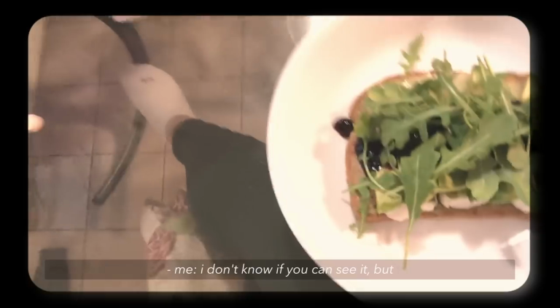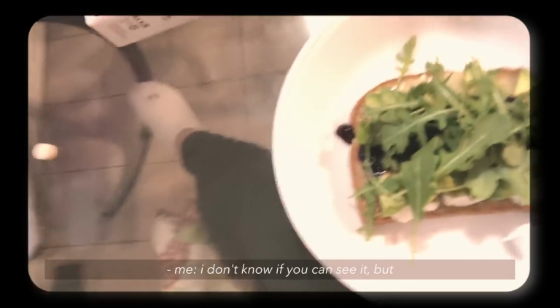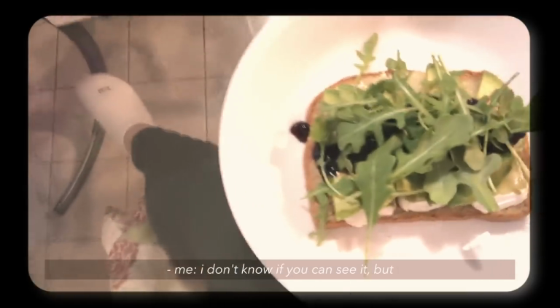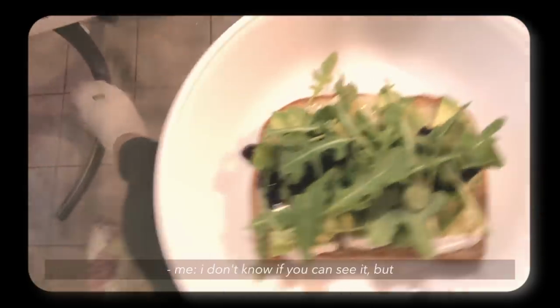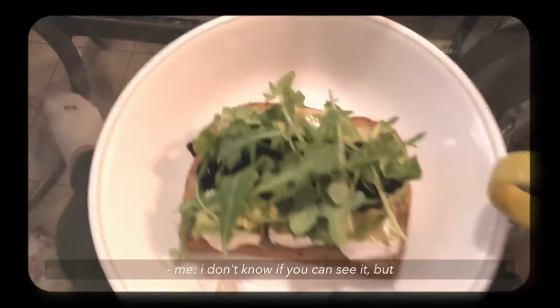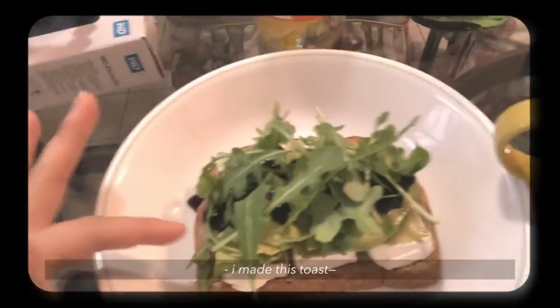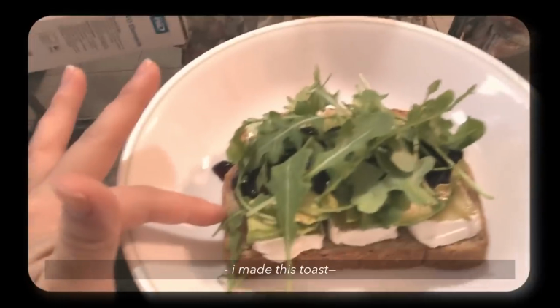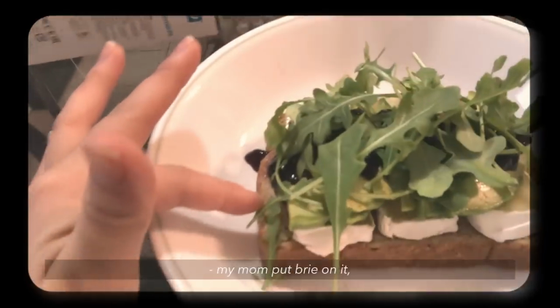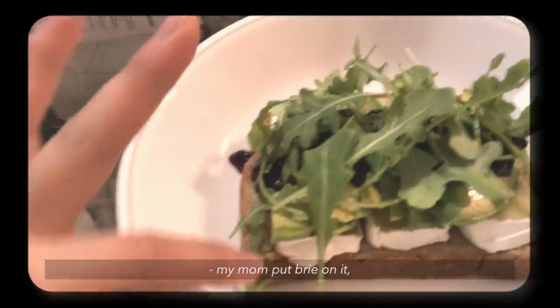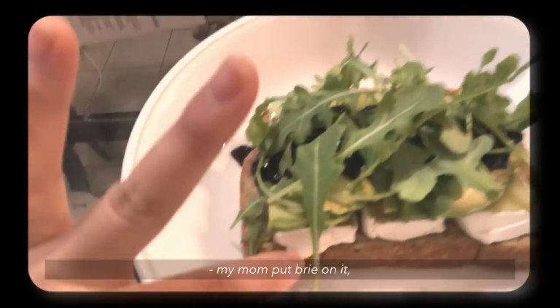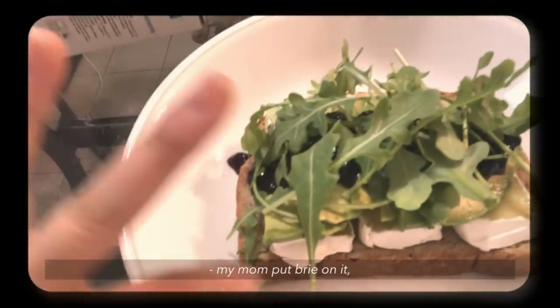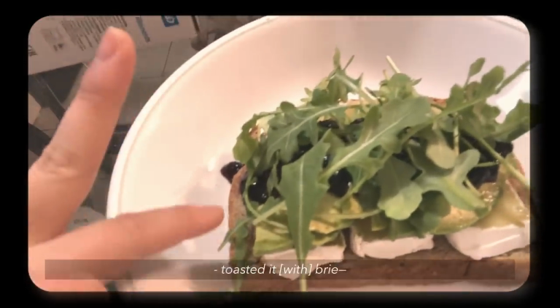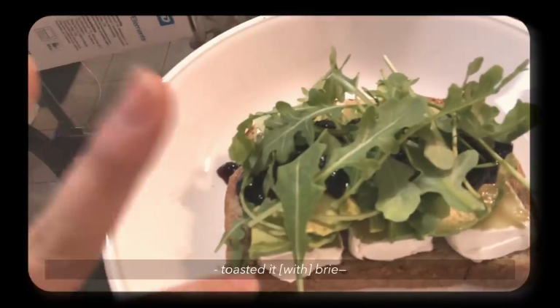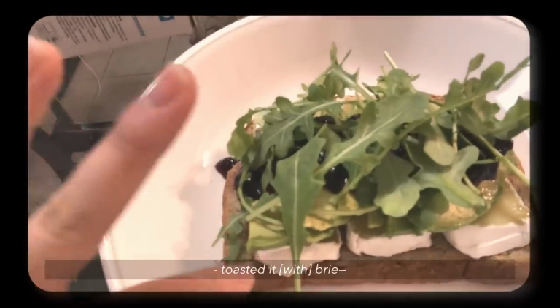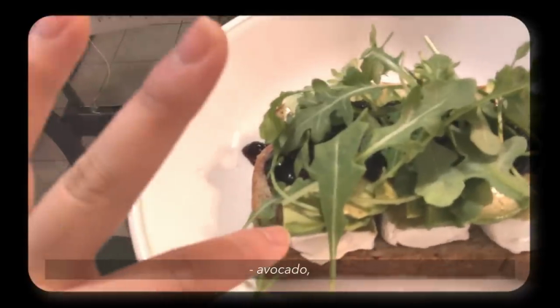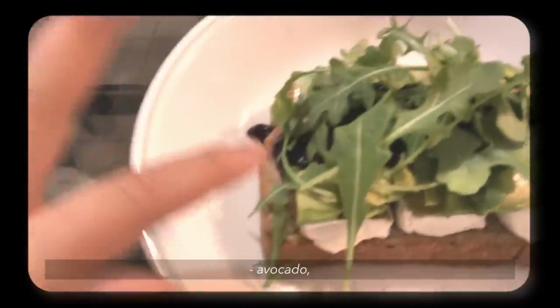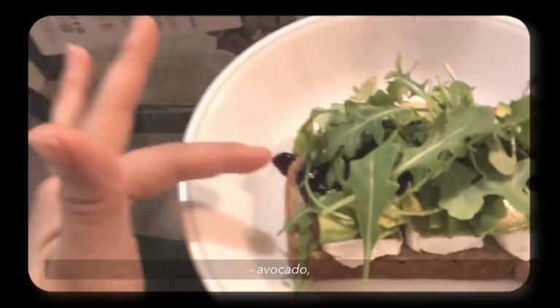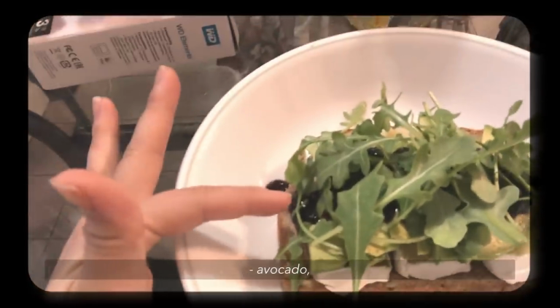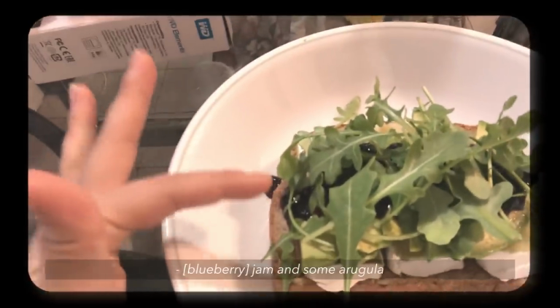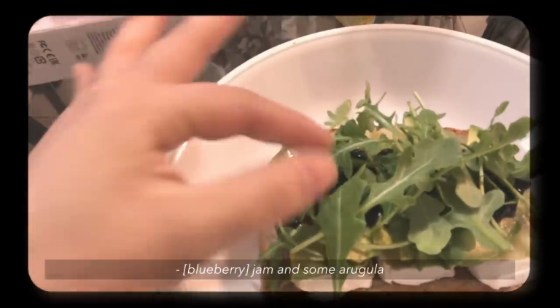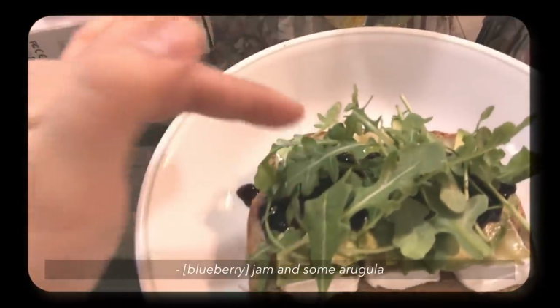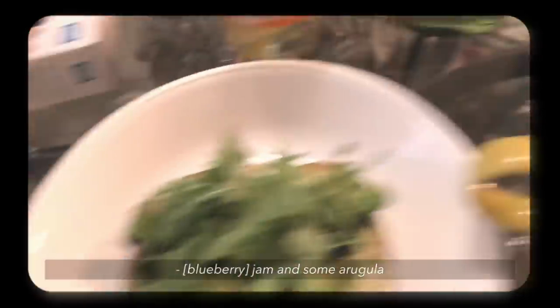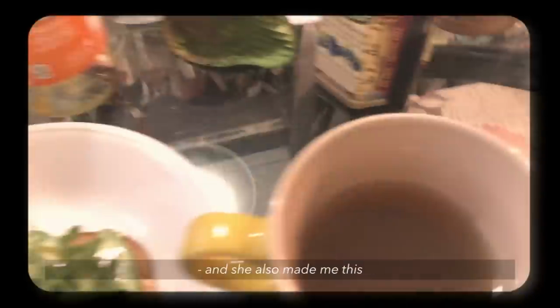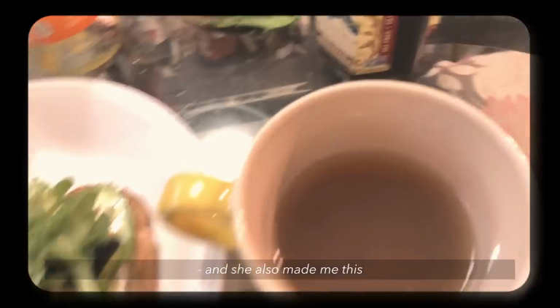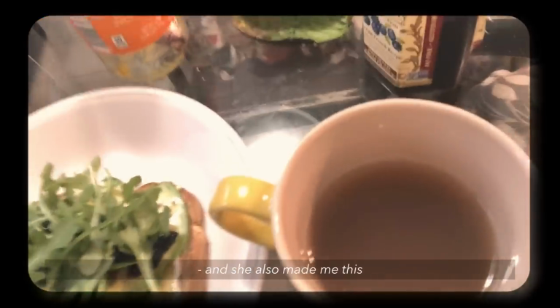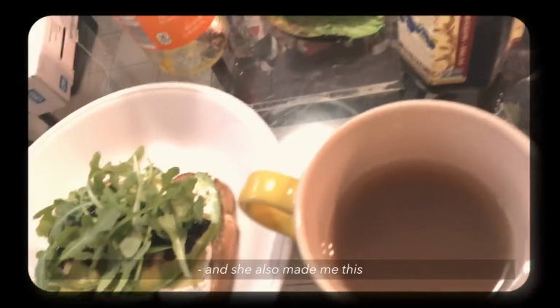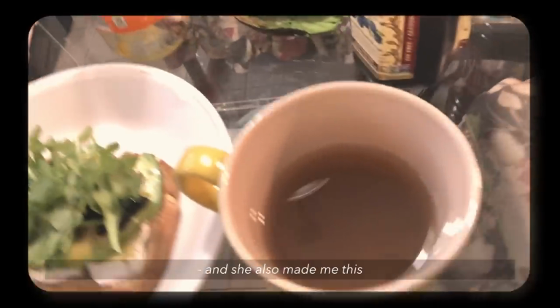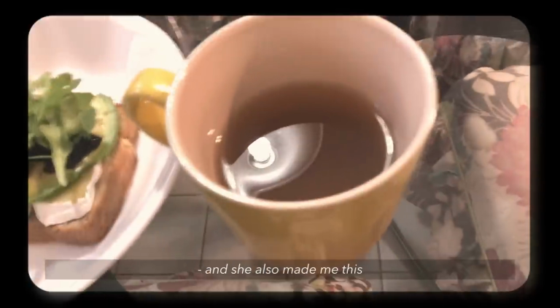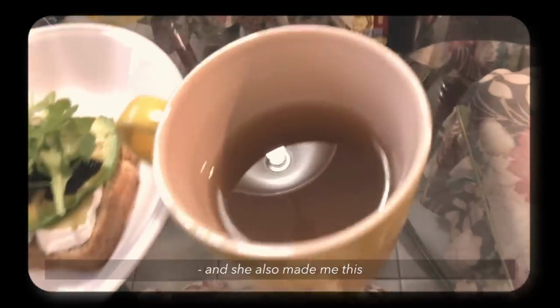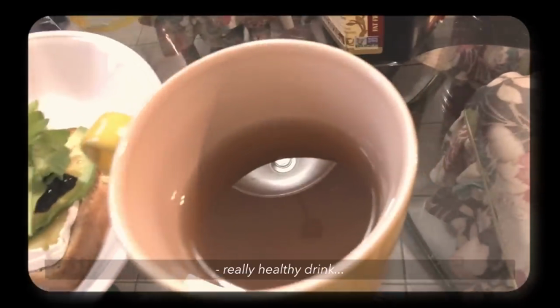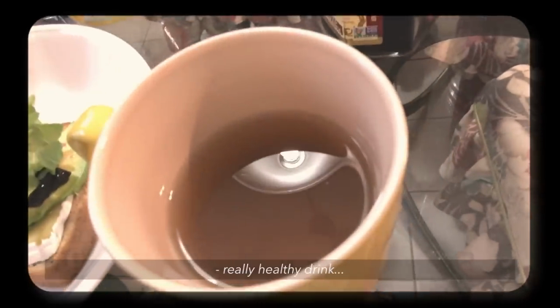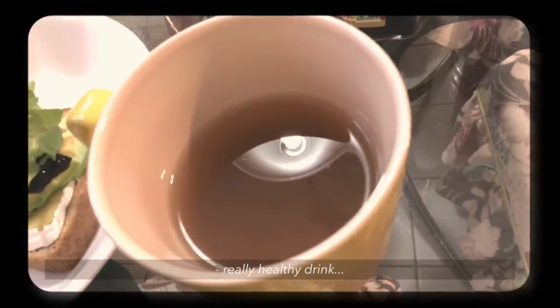I don't know if you can see it, but I made this toast. My mom put brie on it, toasted it — brie, avocado, jam, and some arugula. She also made me this really healthy drink.